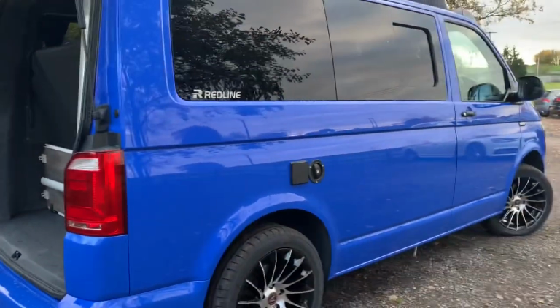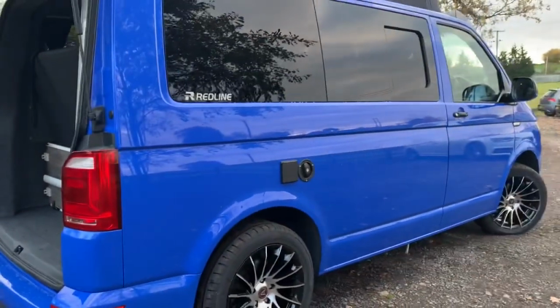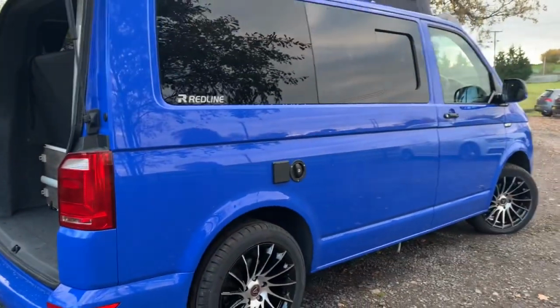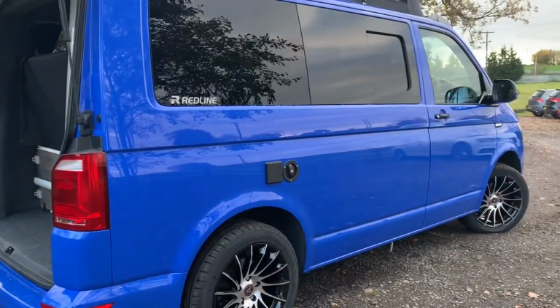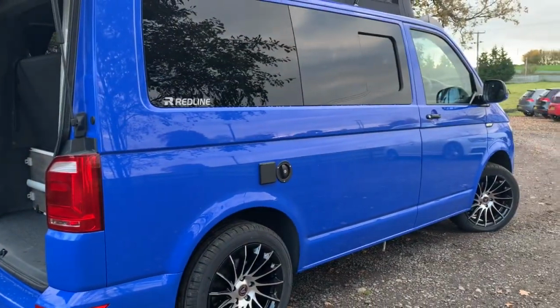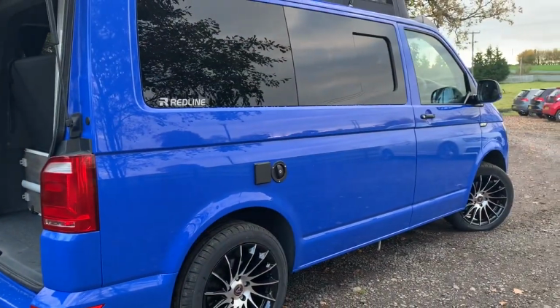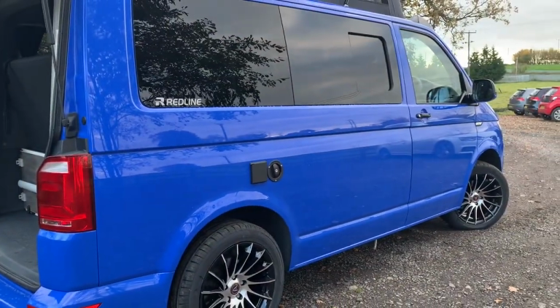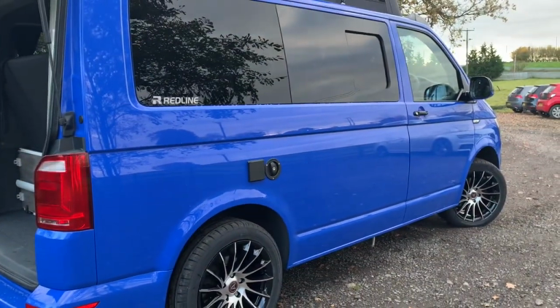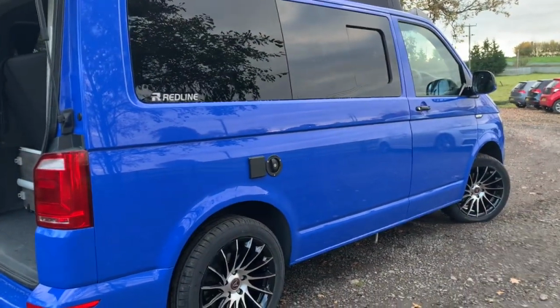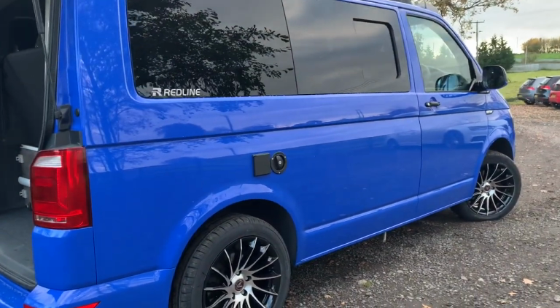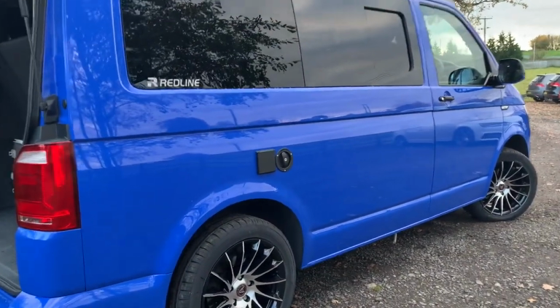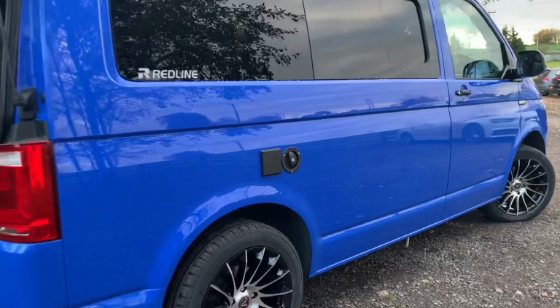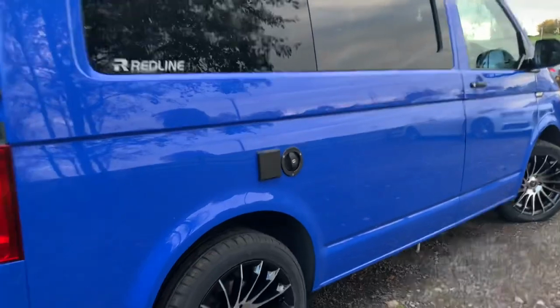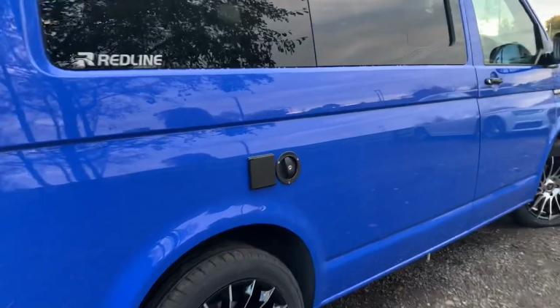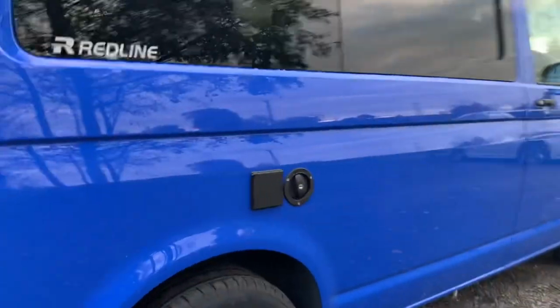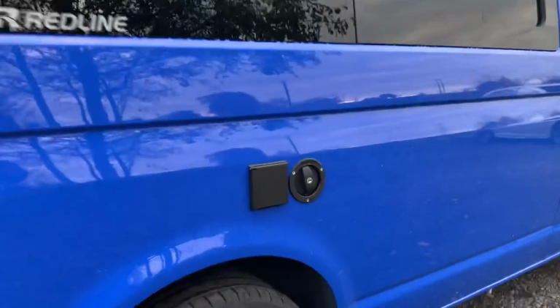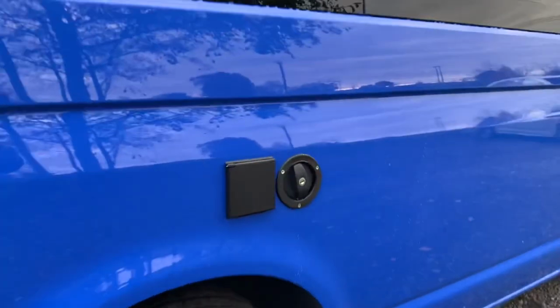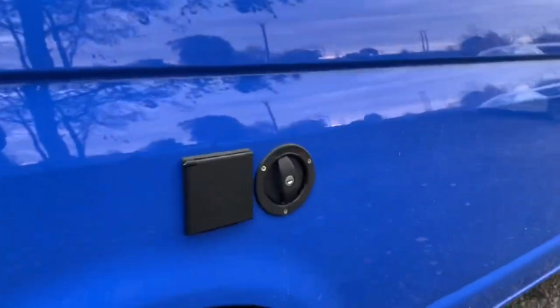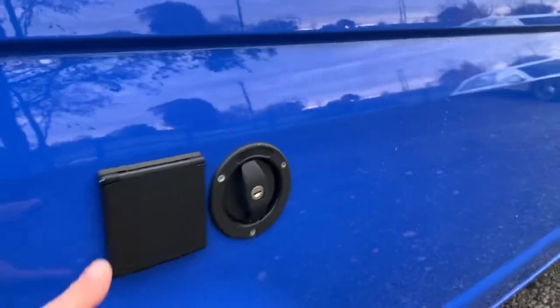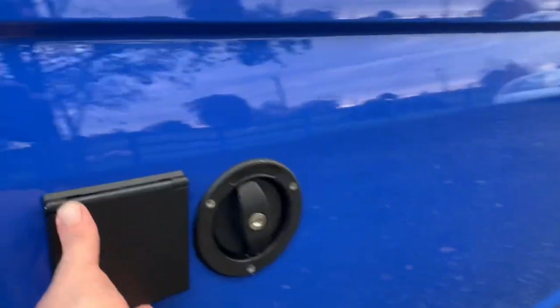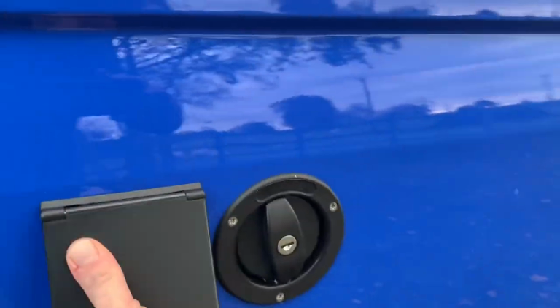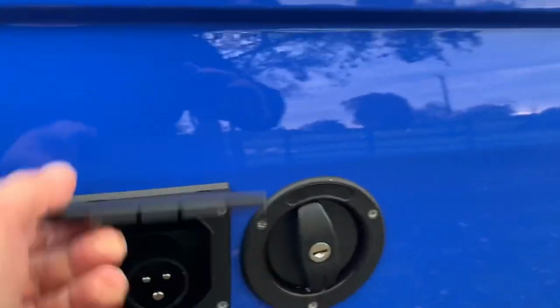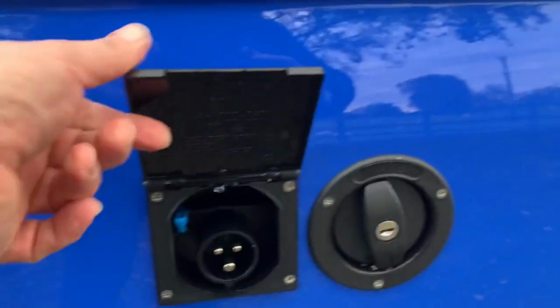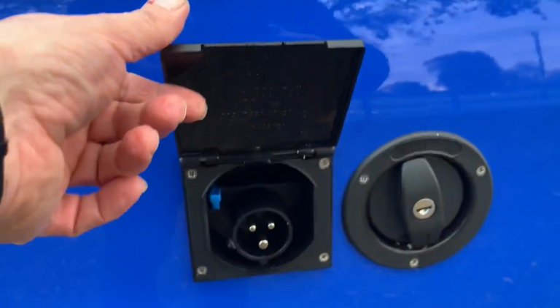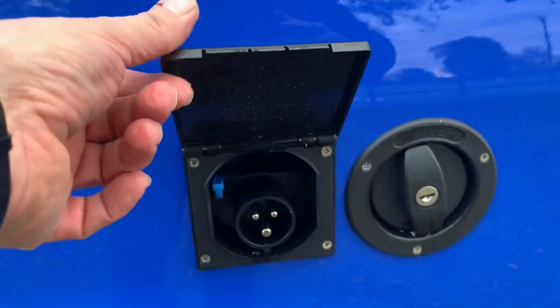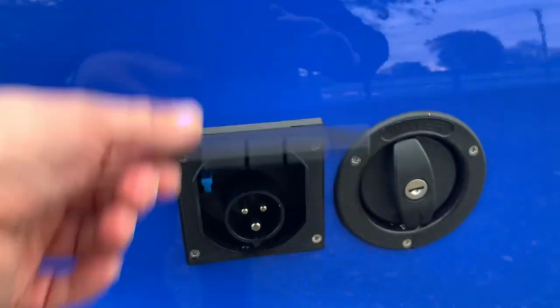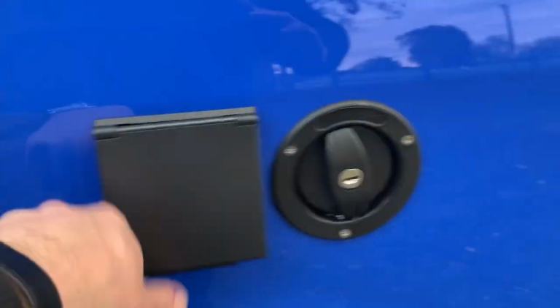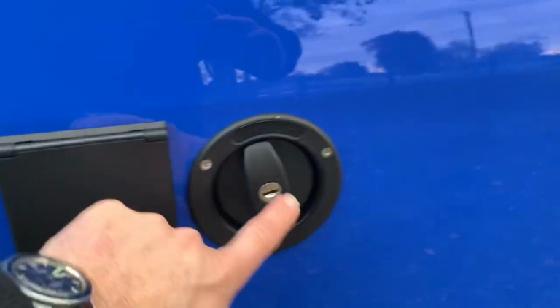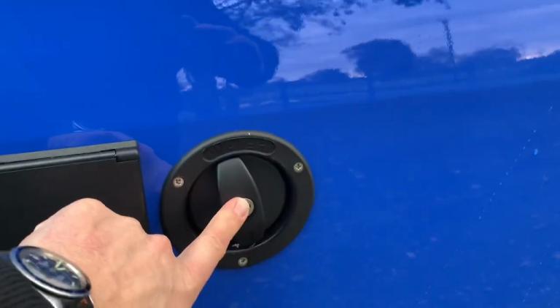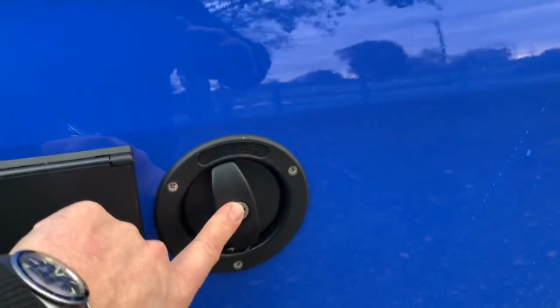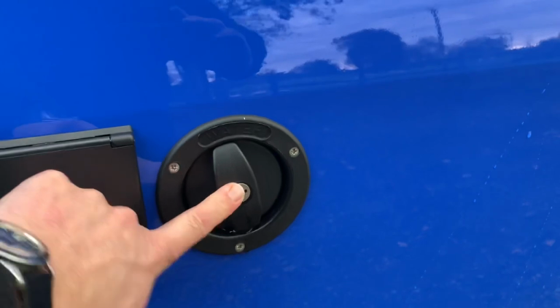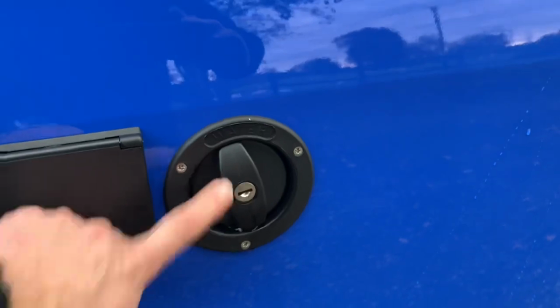It's got a 60-litre underslung water tank. The mains inlet is just there and the water inlet there.